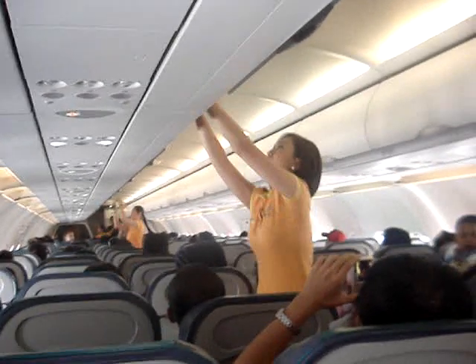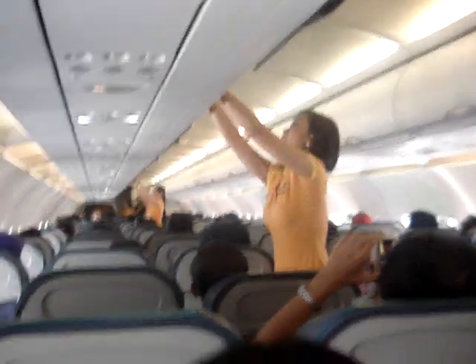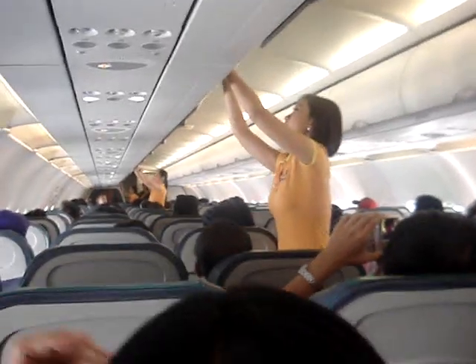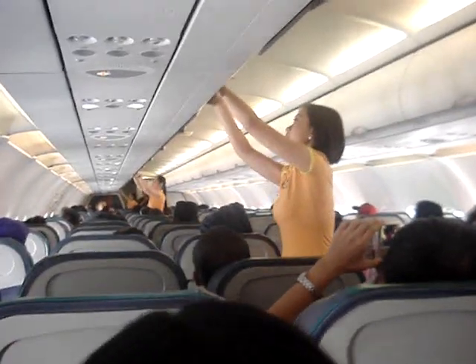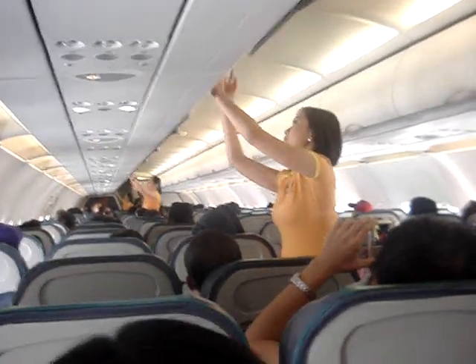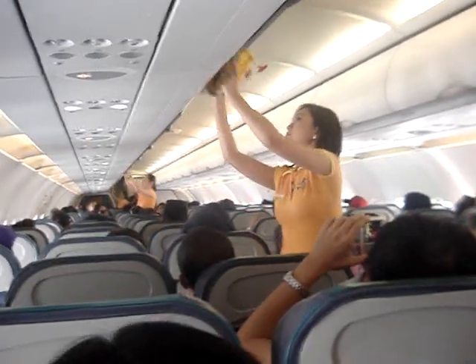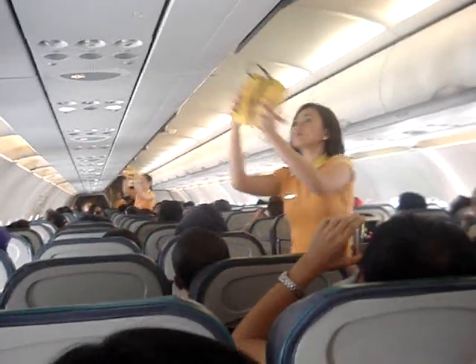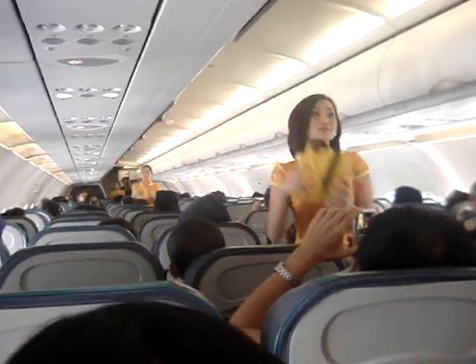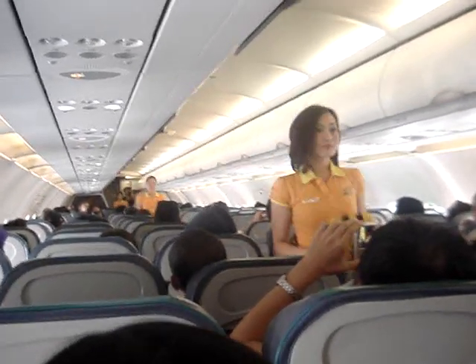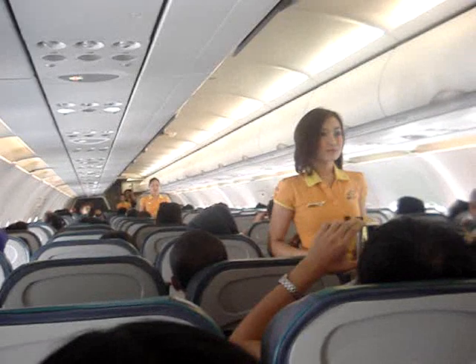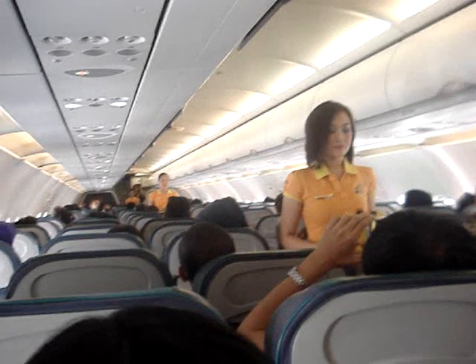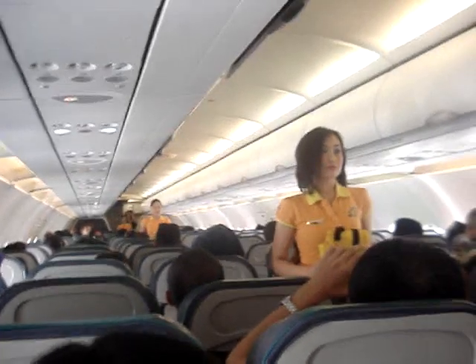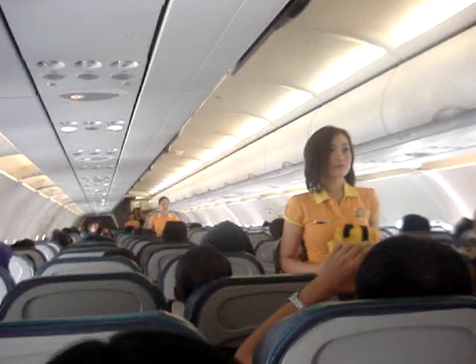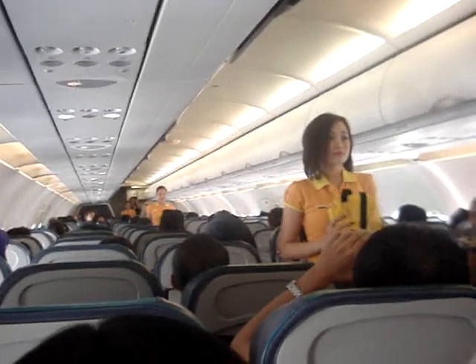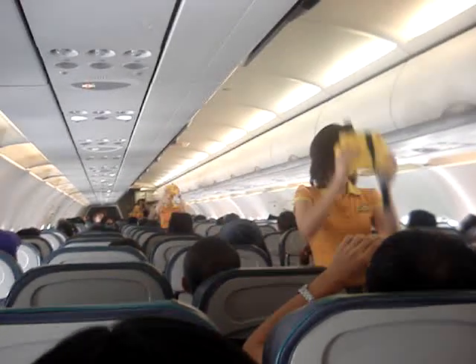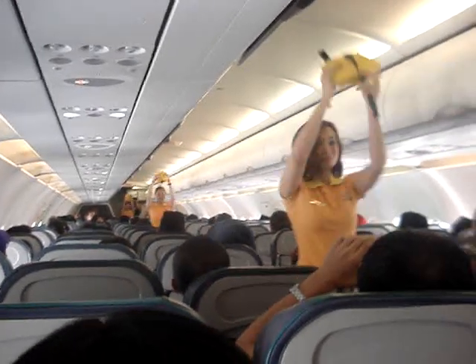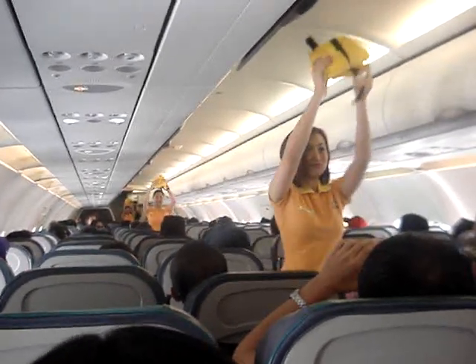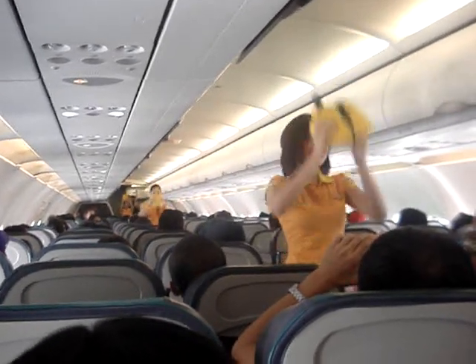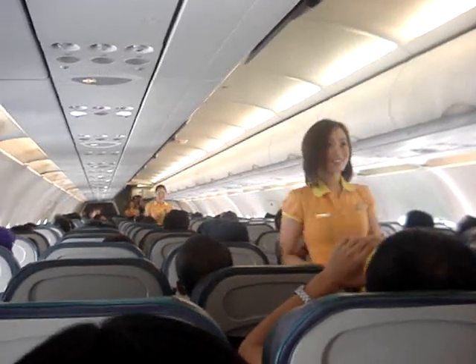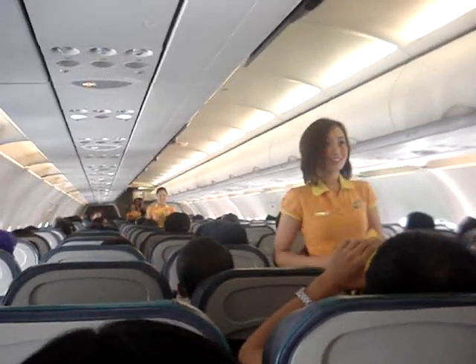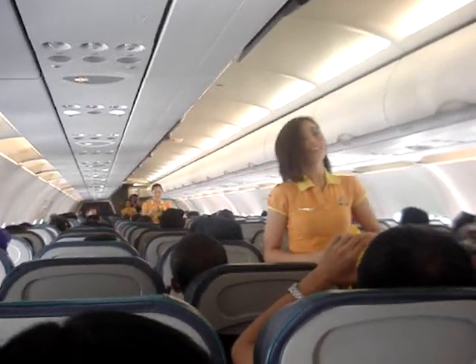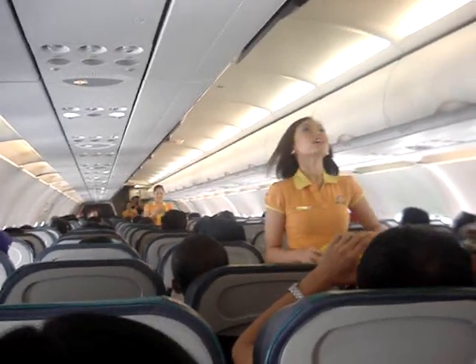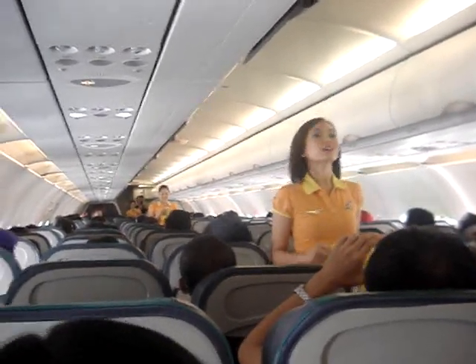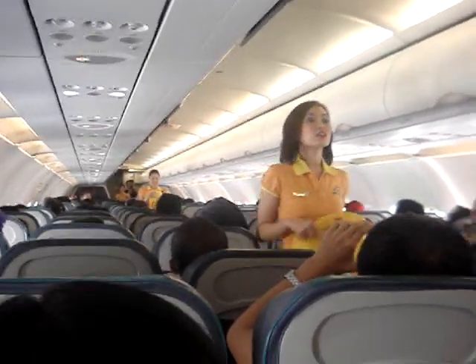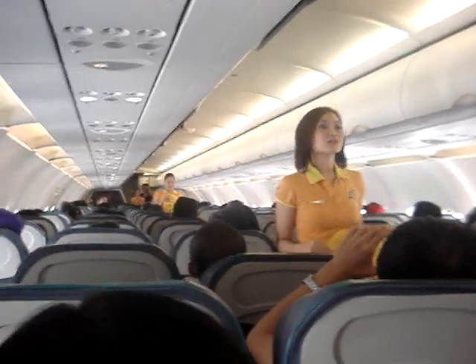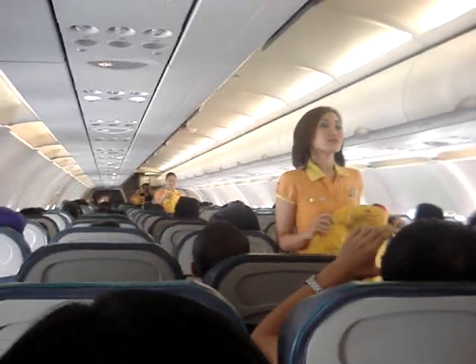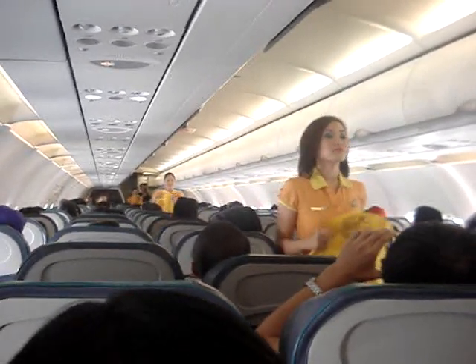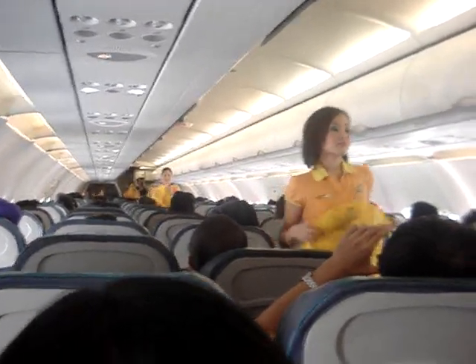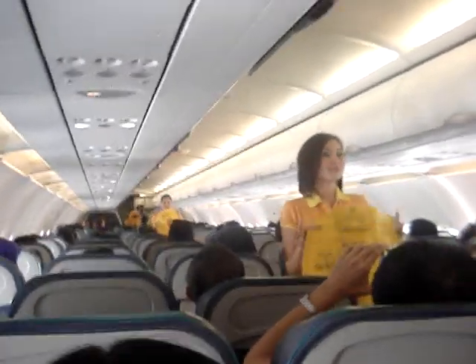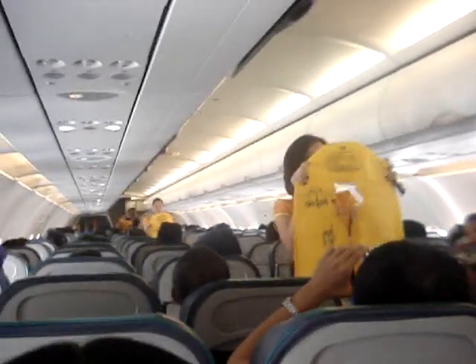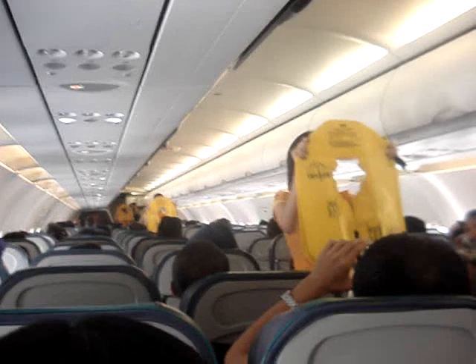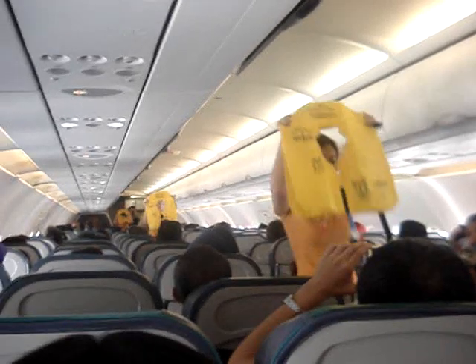In the unlikely event of a water landing, use your individual life vest found under your seats. Remove sharp objects from your body before donning.